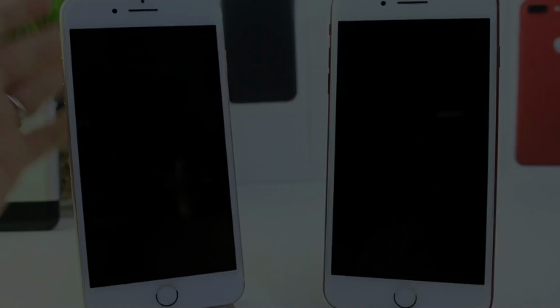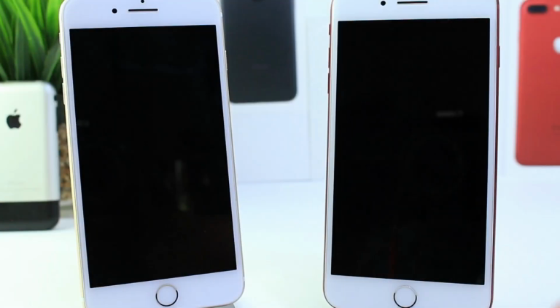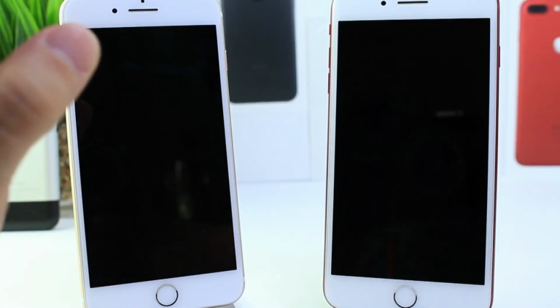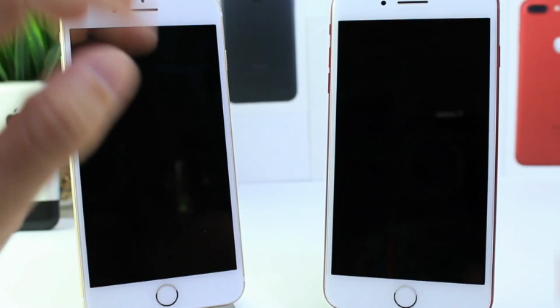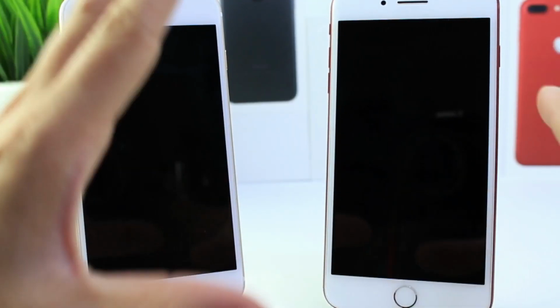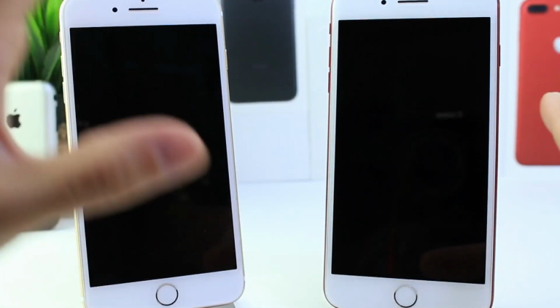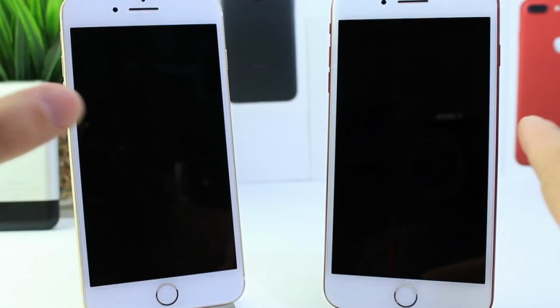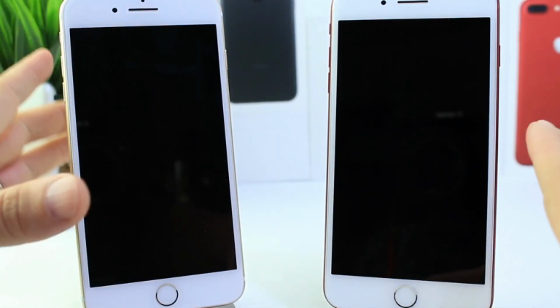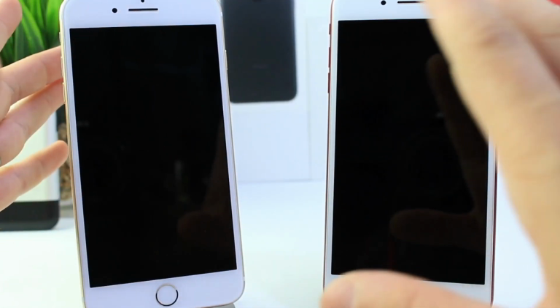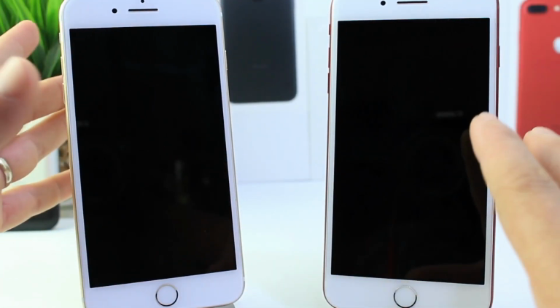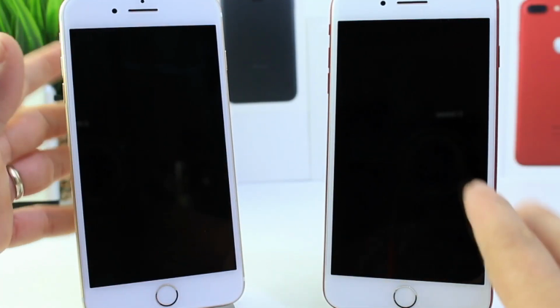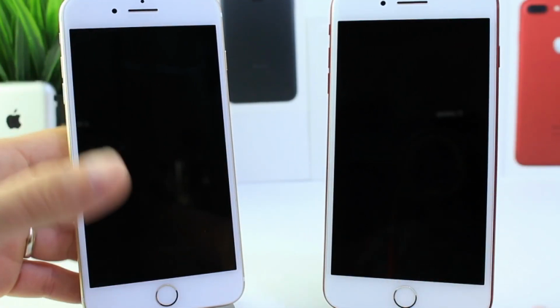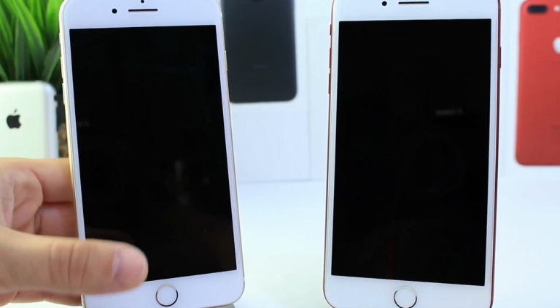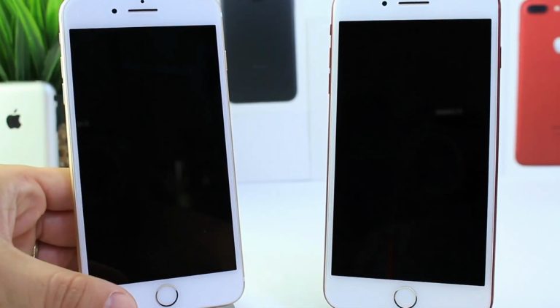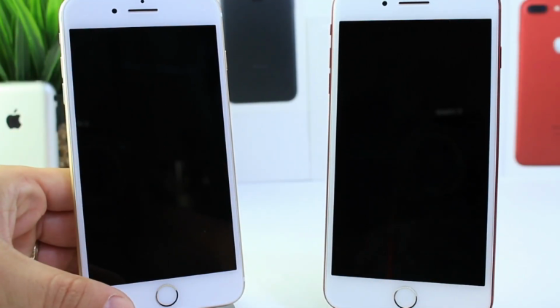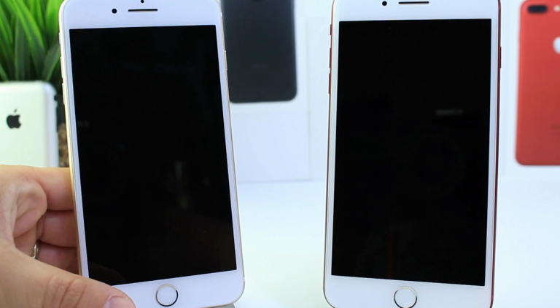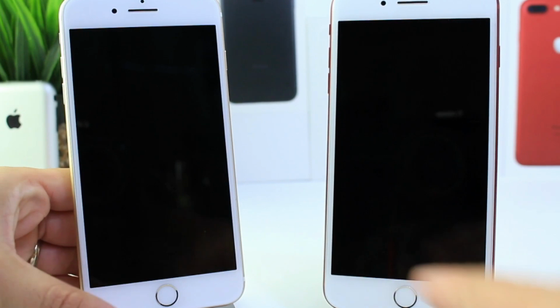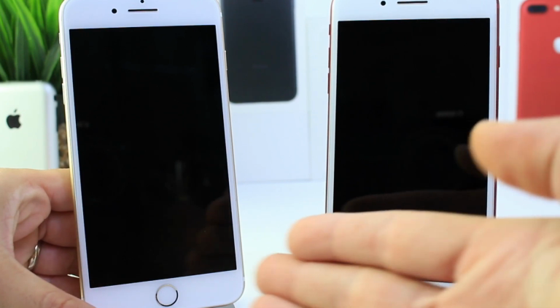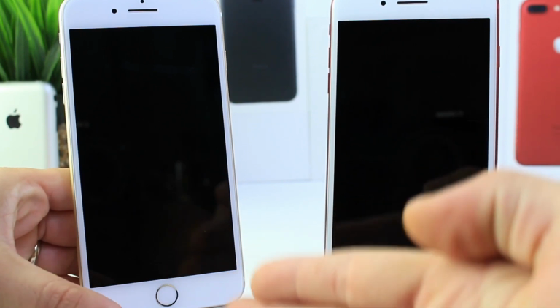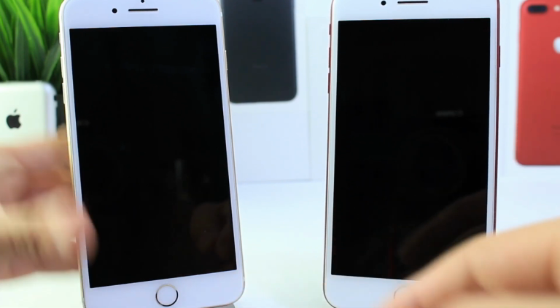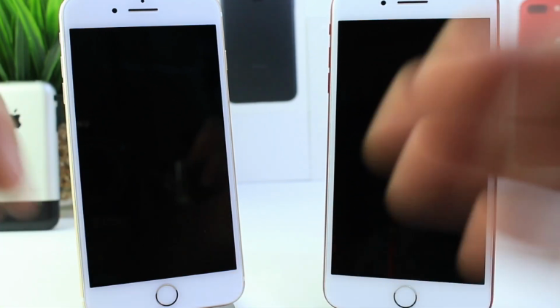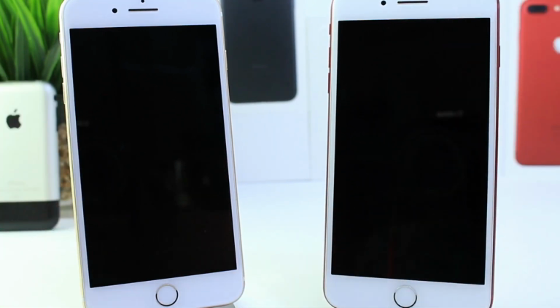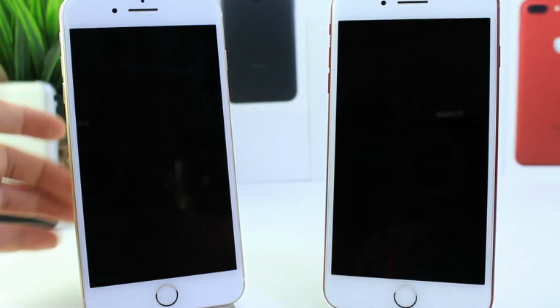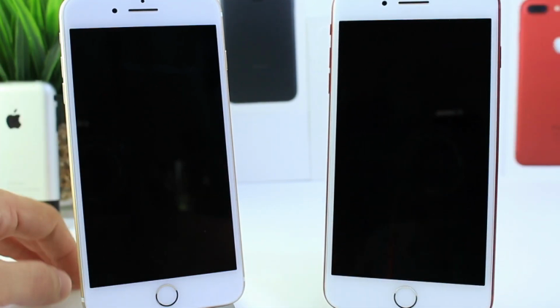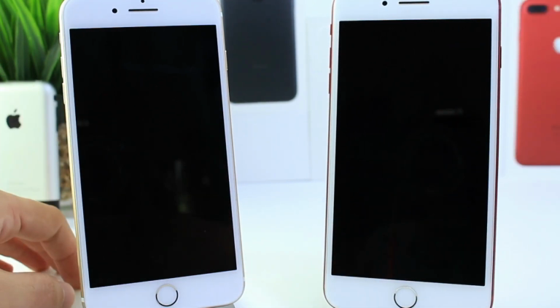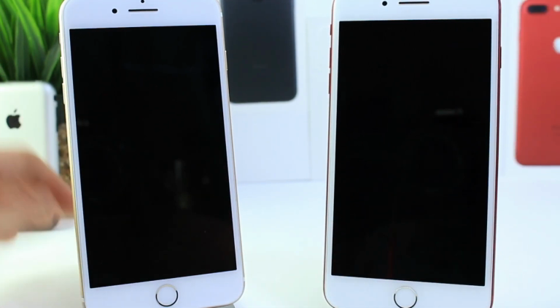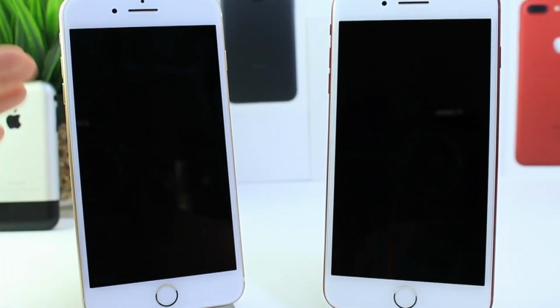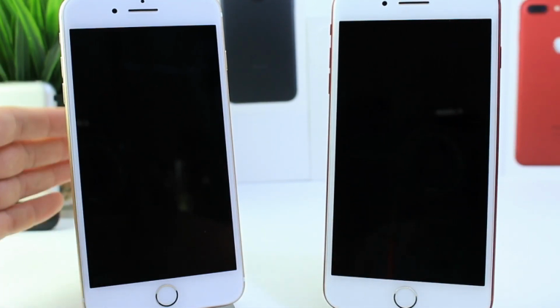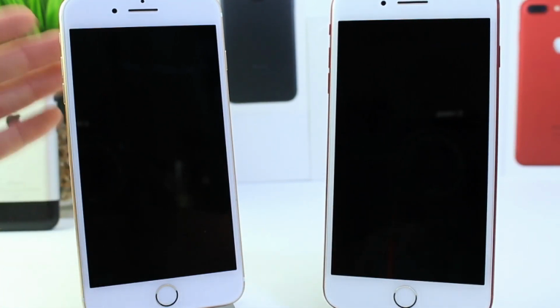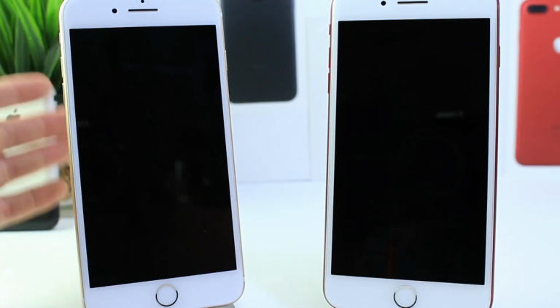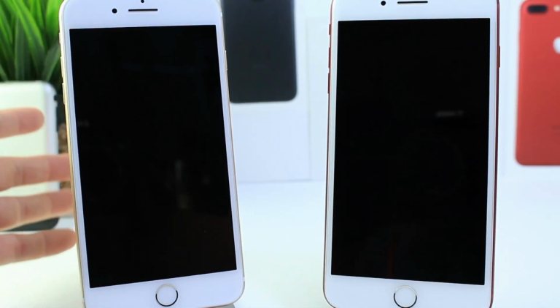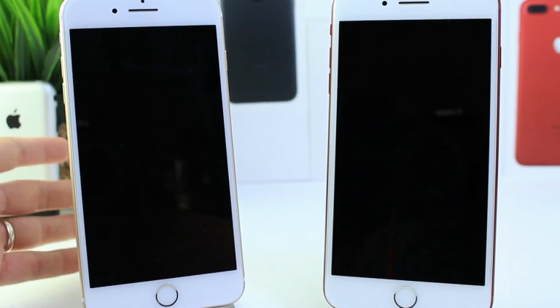Hey guys, it's iDeviceHelp here and today I wanted to take a look at the previous beta, iOS 11 beta 5, in comparison to iOS 11 beta 6. I usually do these videos every time Apple releases a new beta and today it's going to be no different.